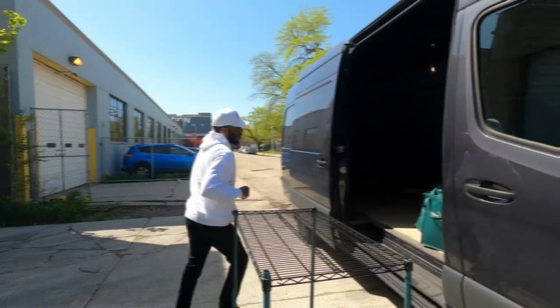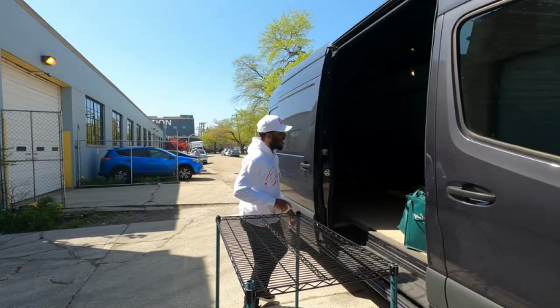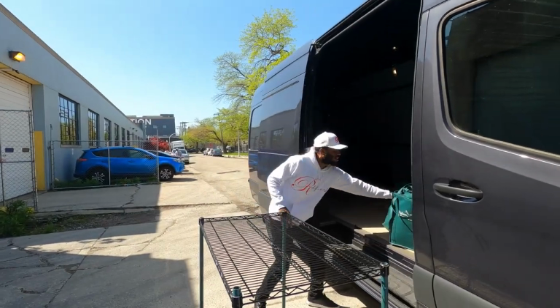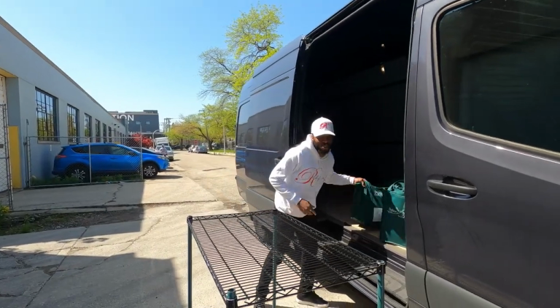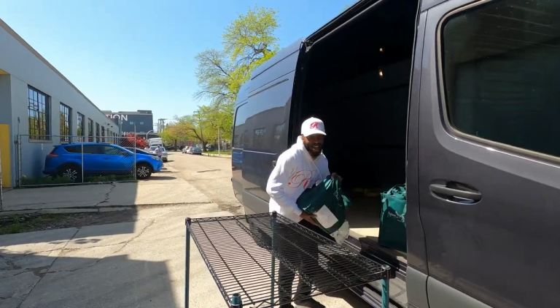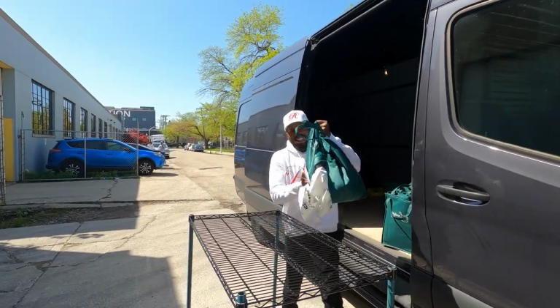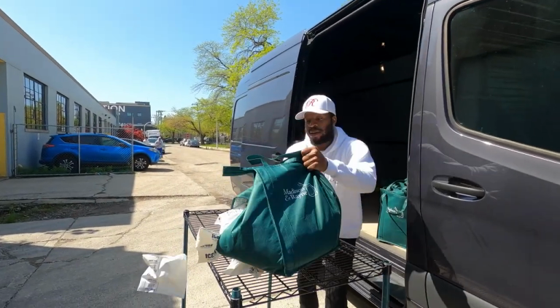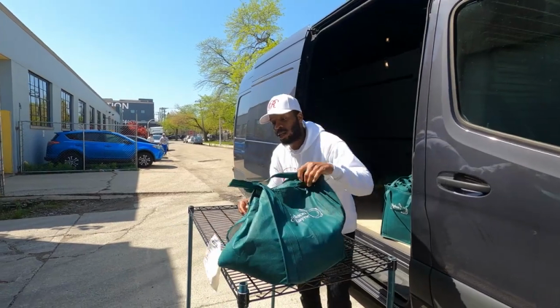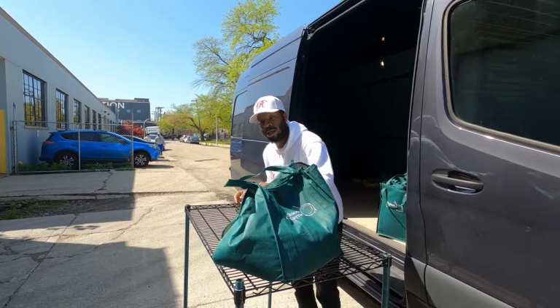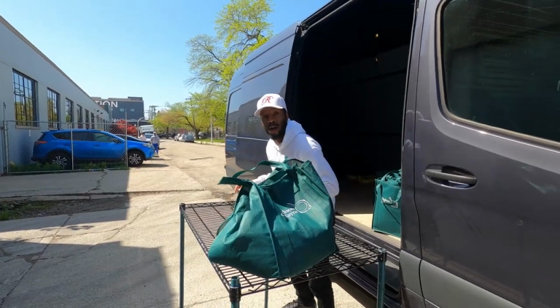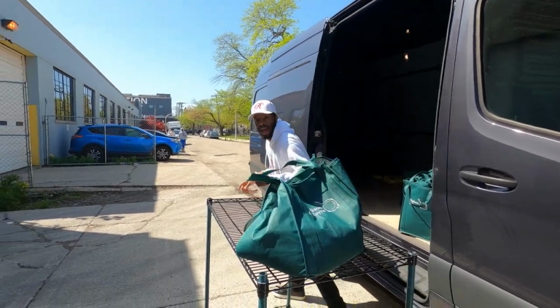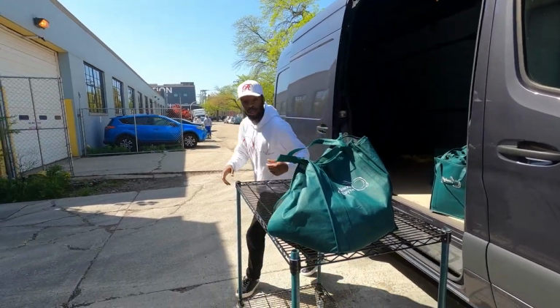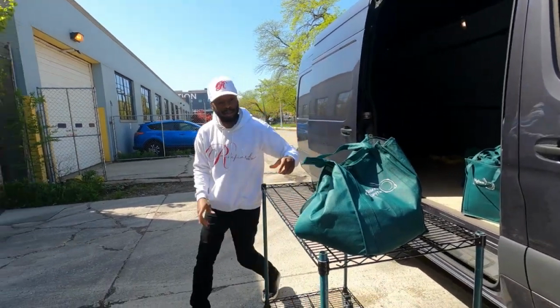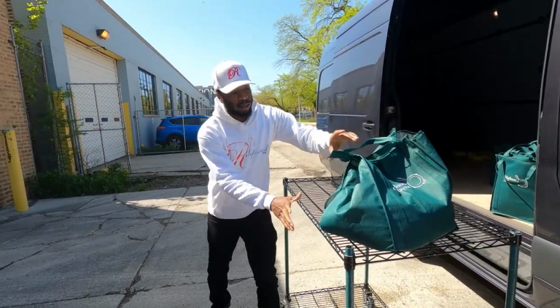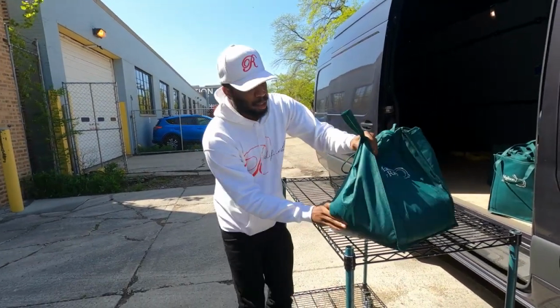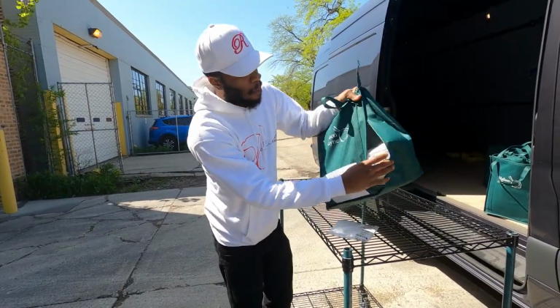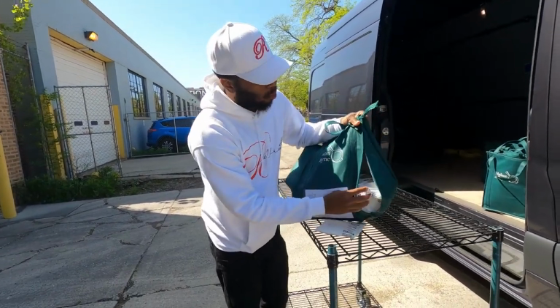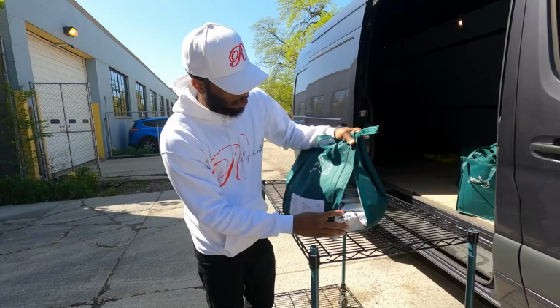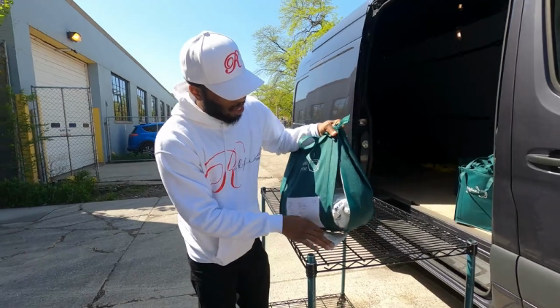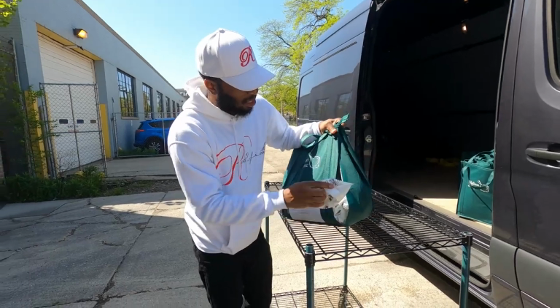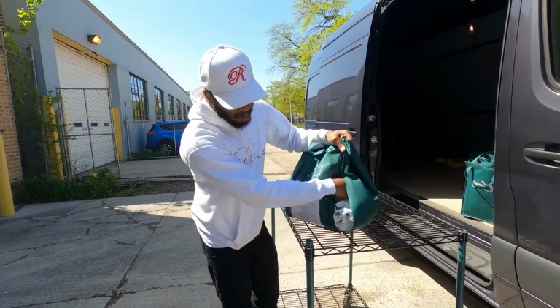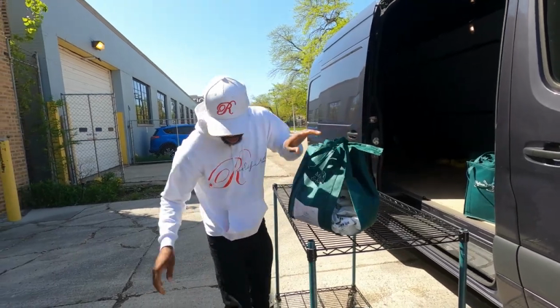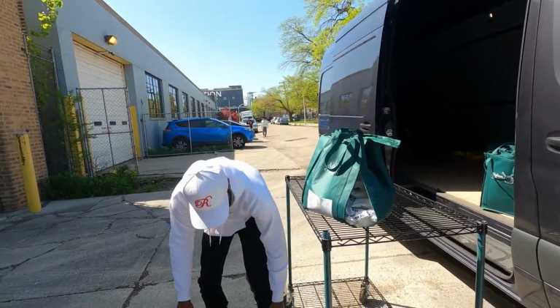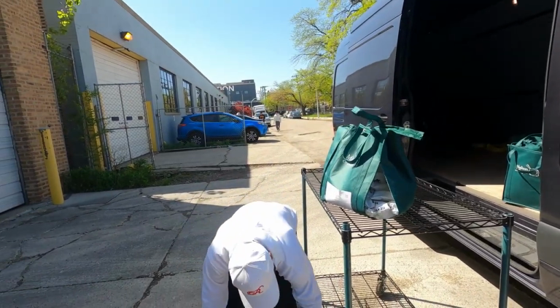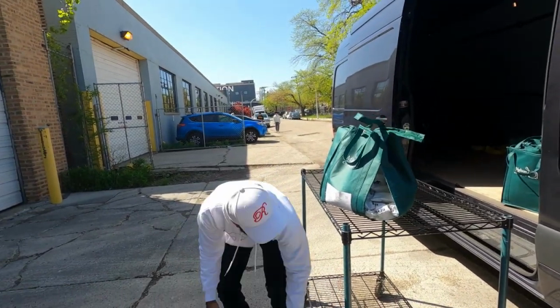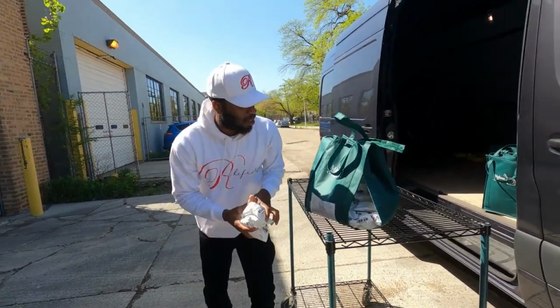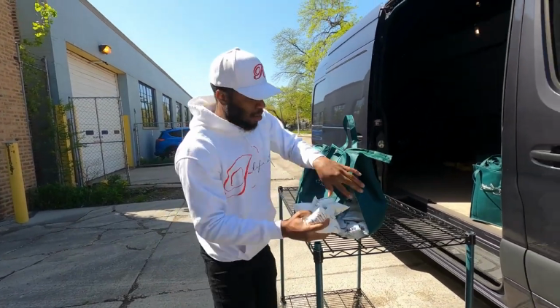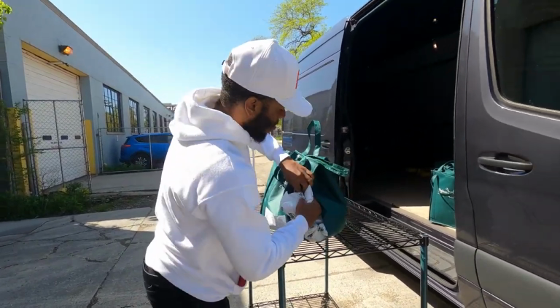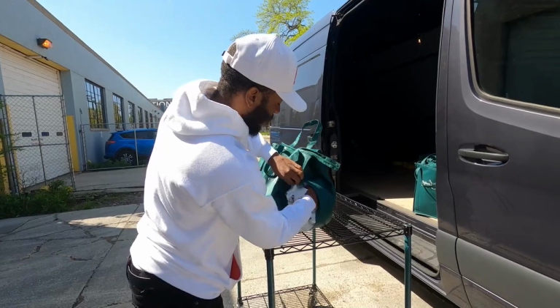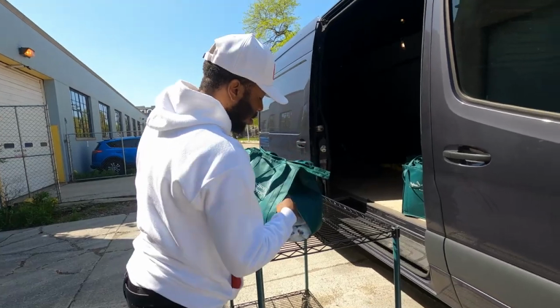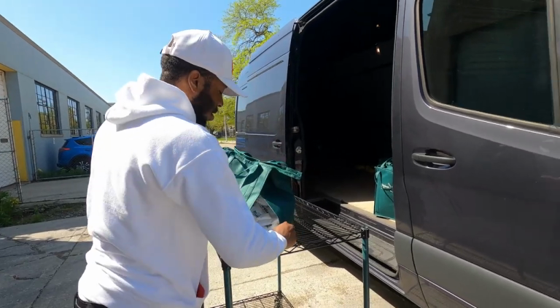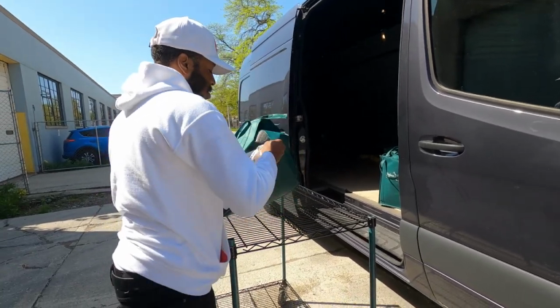Now it's time for us to load up these bags. These things are heavy. Look, the whole bag ripped. That's because all these packets have to go in there. But we got to take these upstairs anyway. That's critical — I'm leaning to the side carrying these.